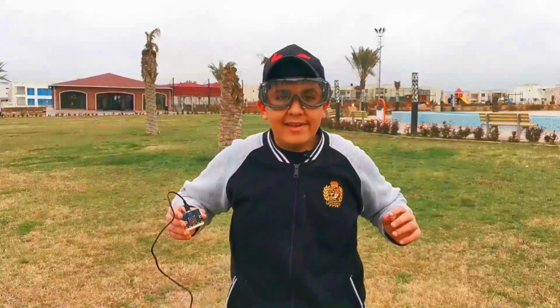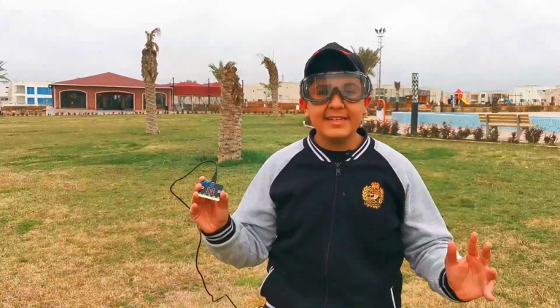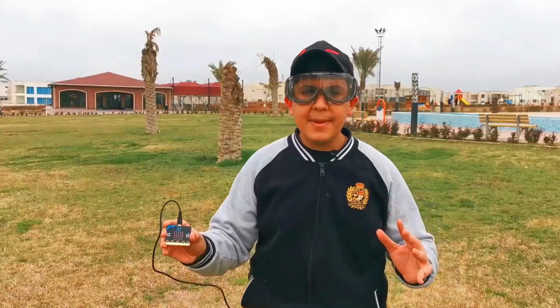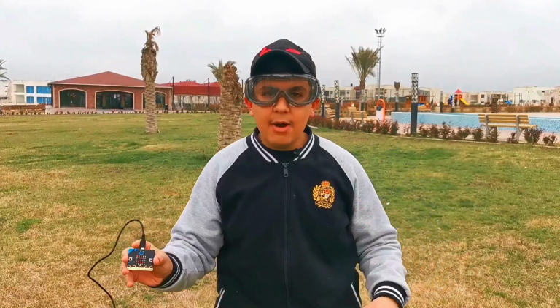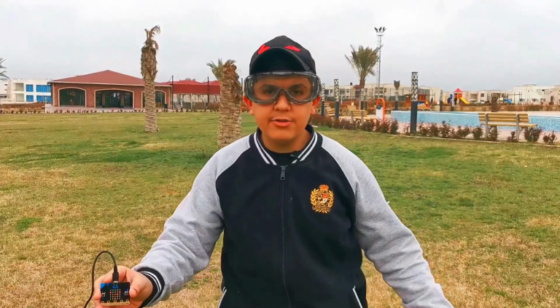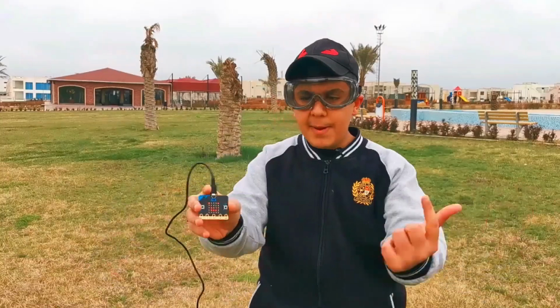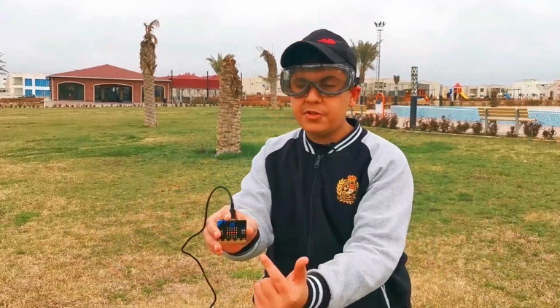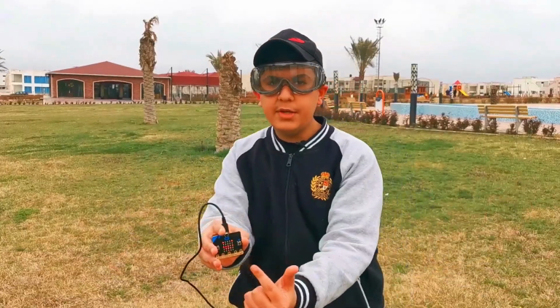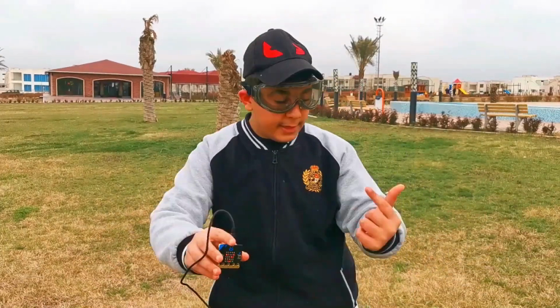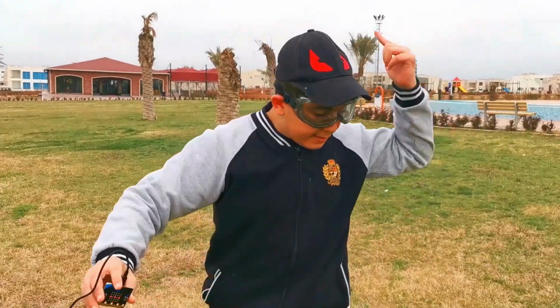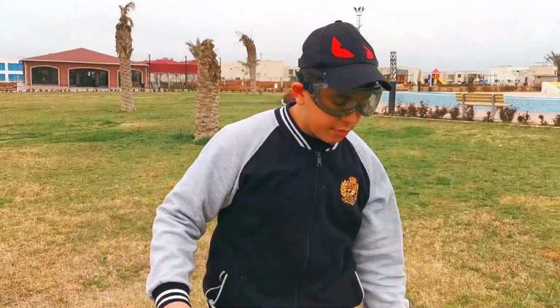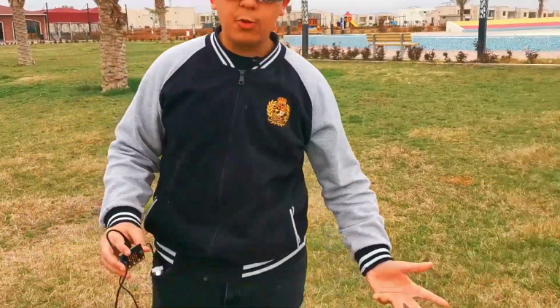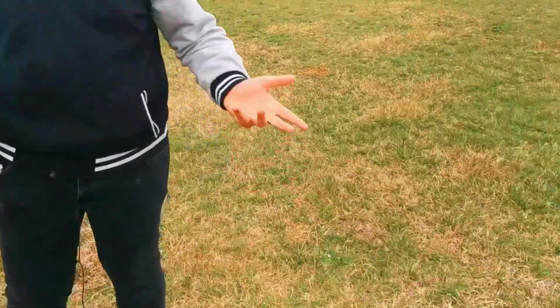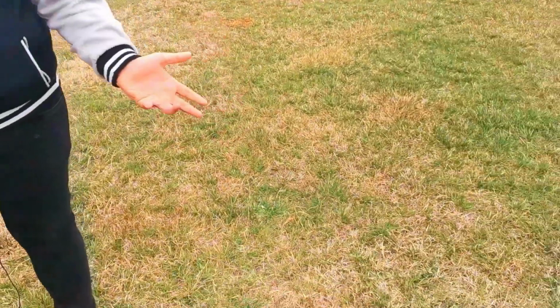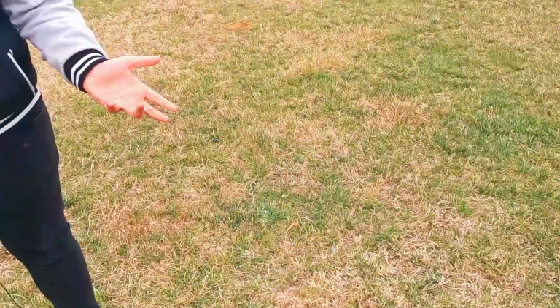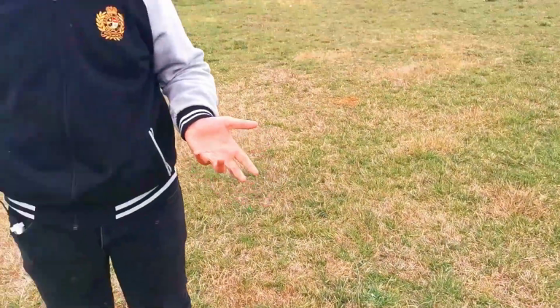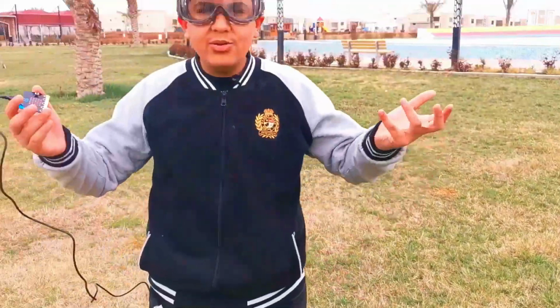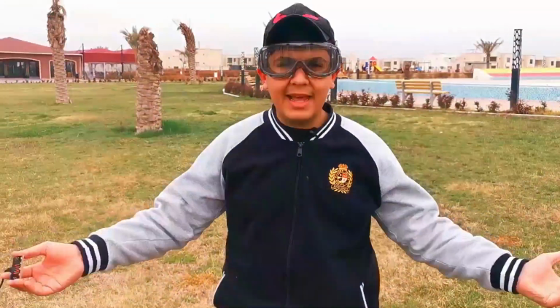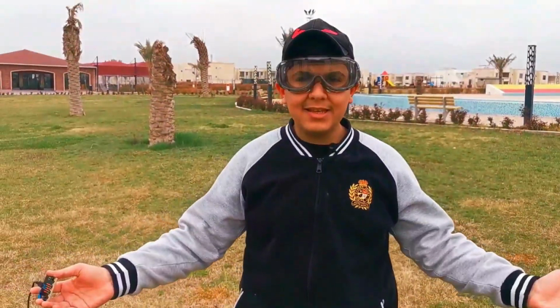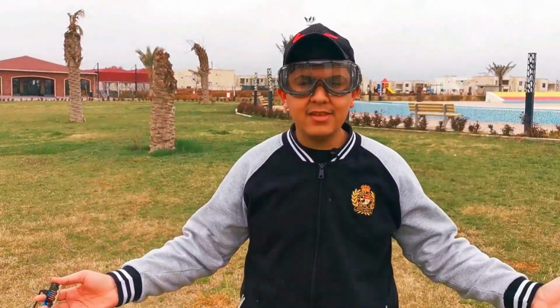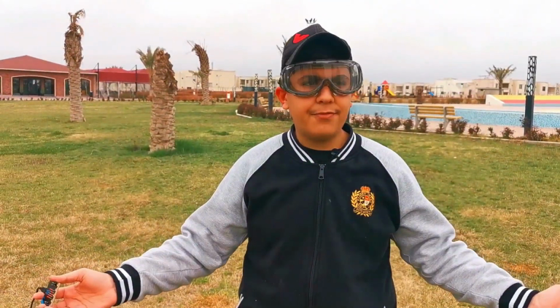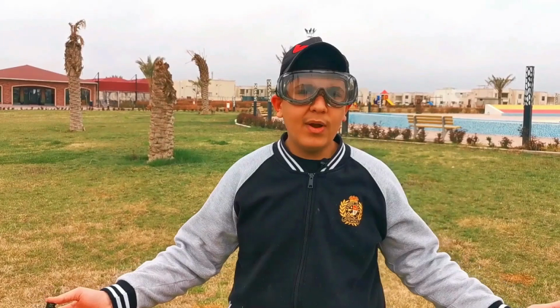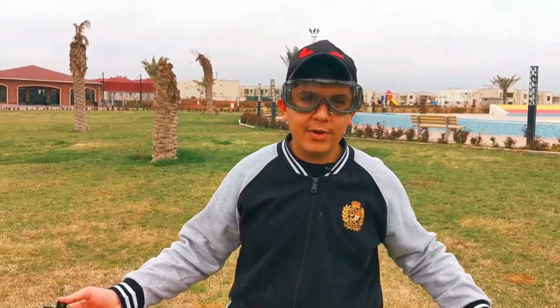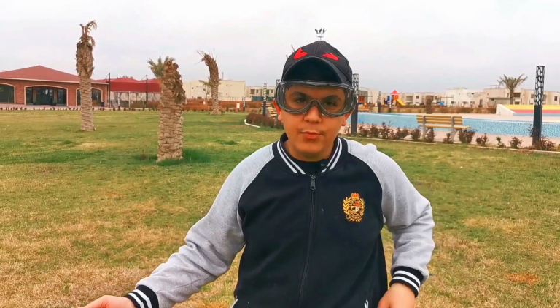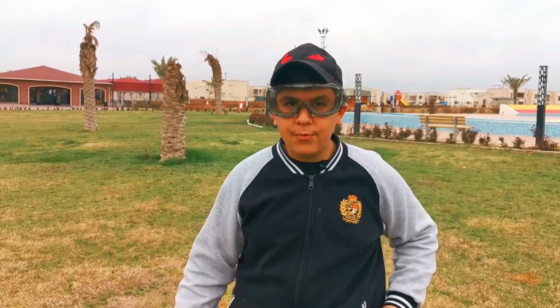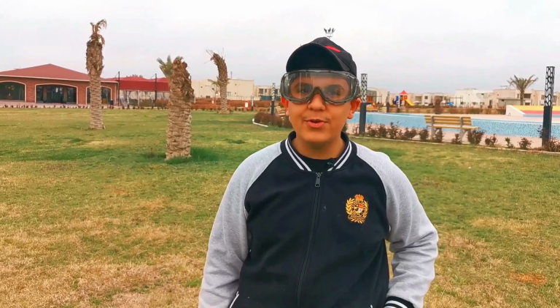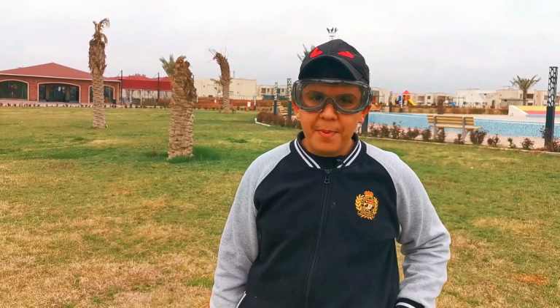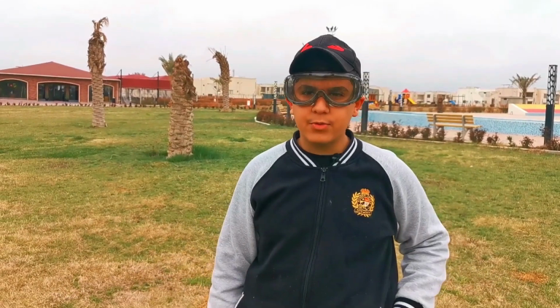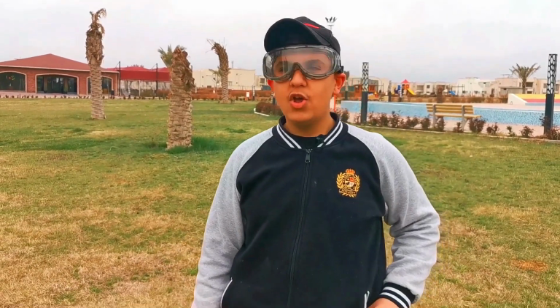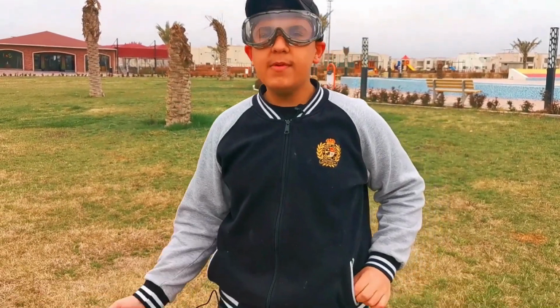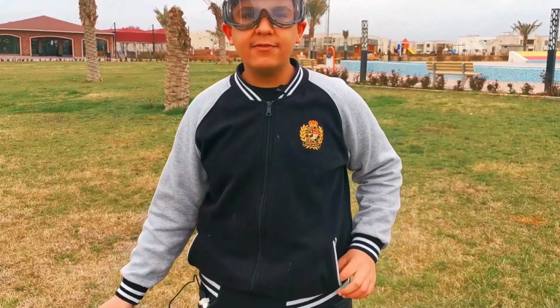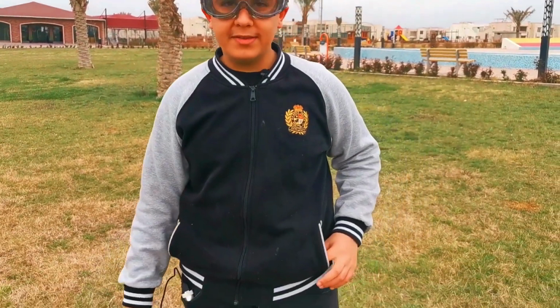It is amazing how we can use the micro-bit radio waves to control the drone bit. But it is only landing and taking off. What if we want to move it forward or backward? Maybe even left and right.